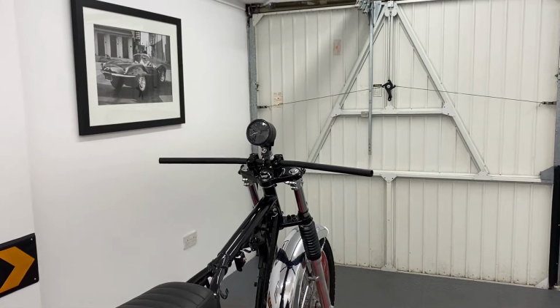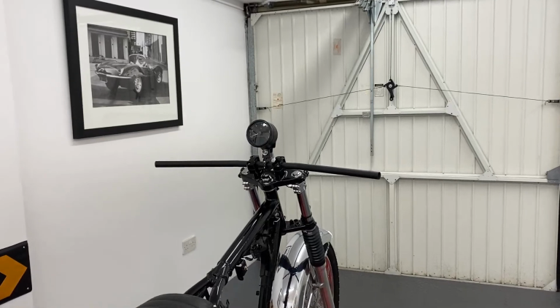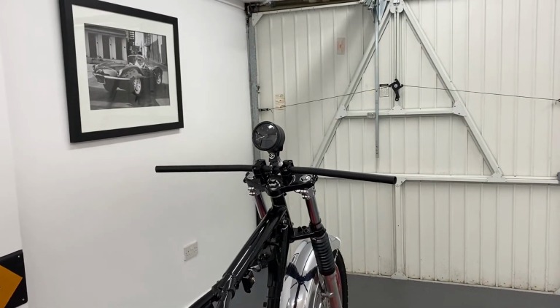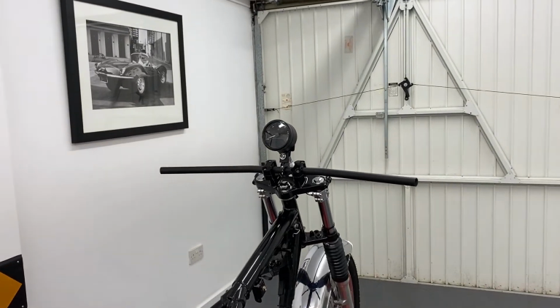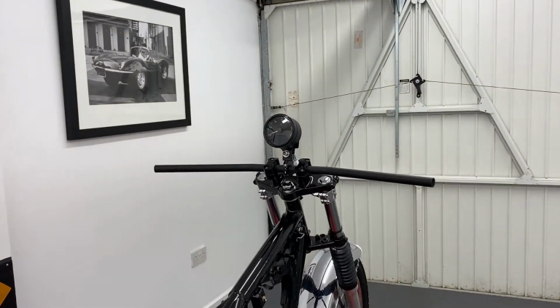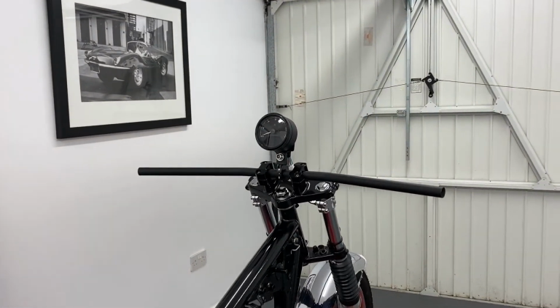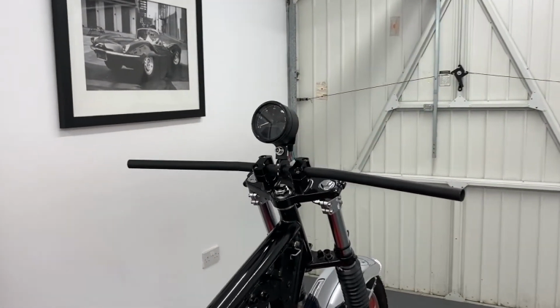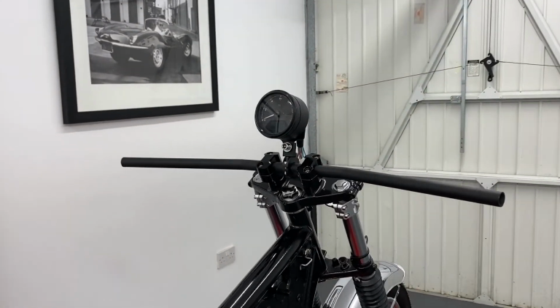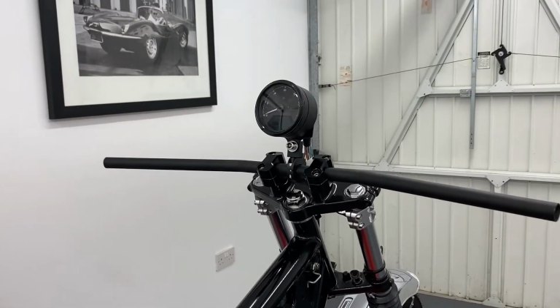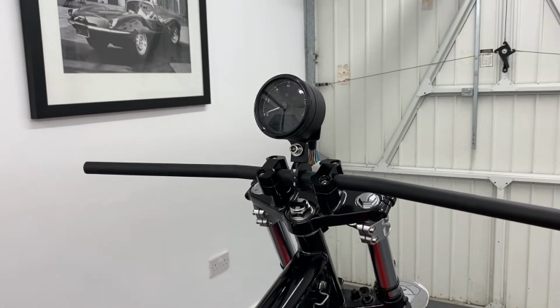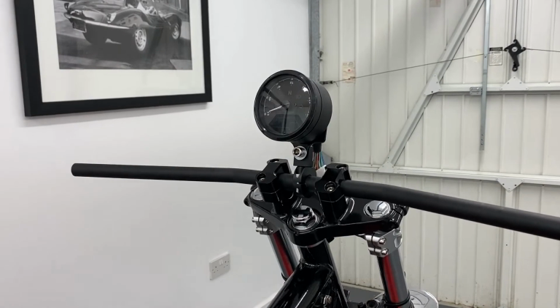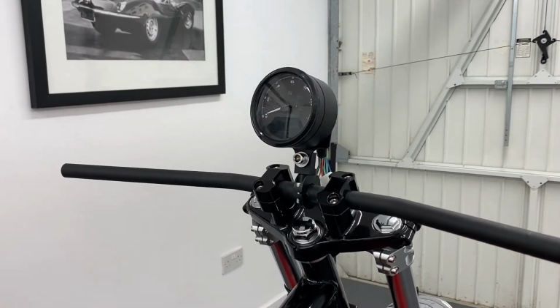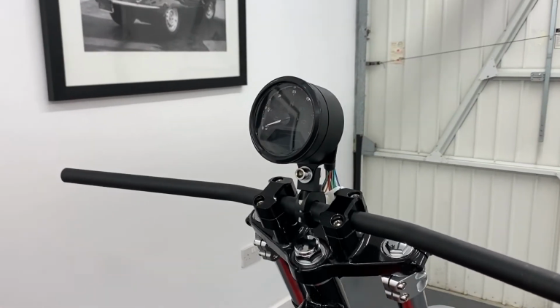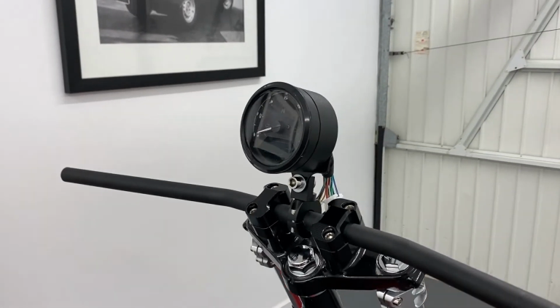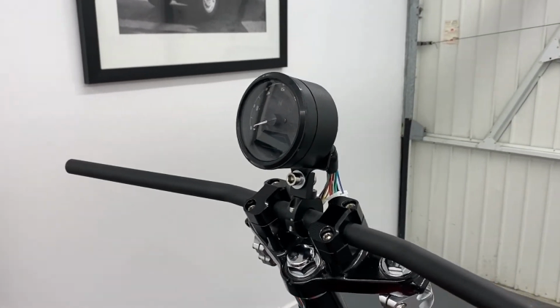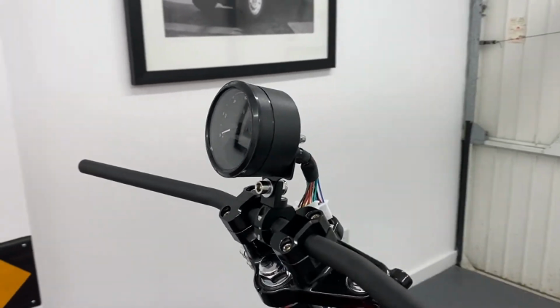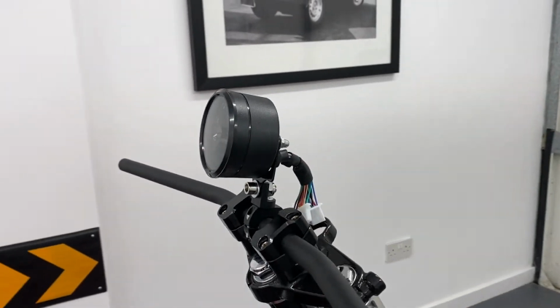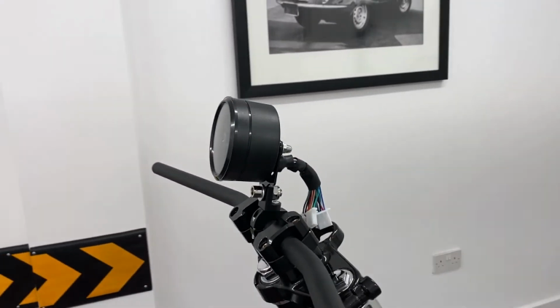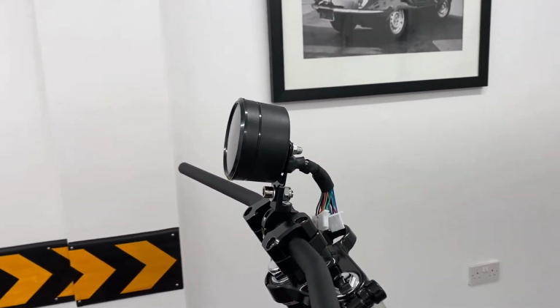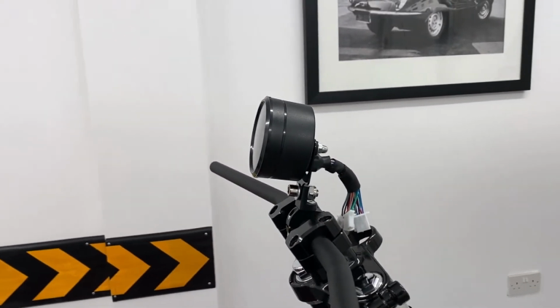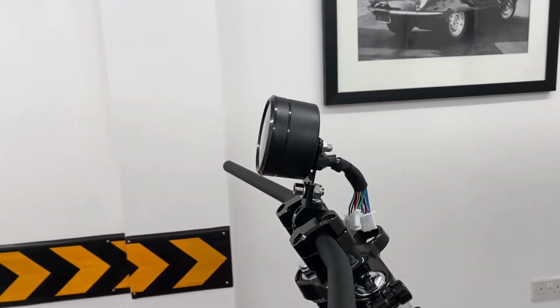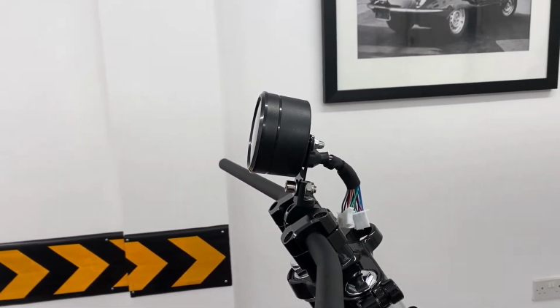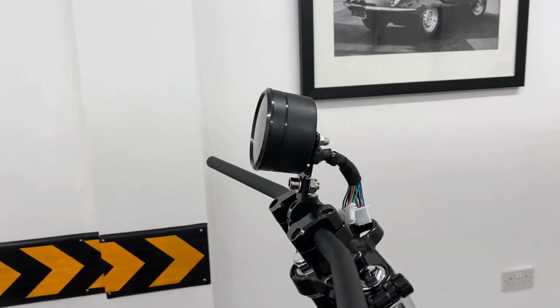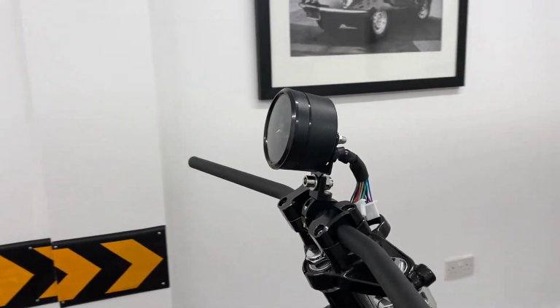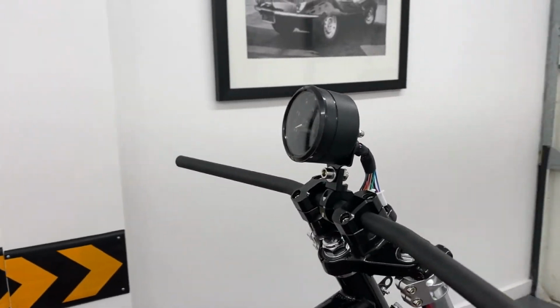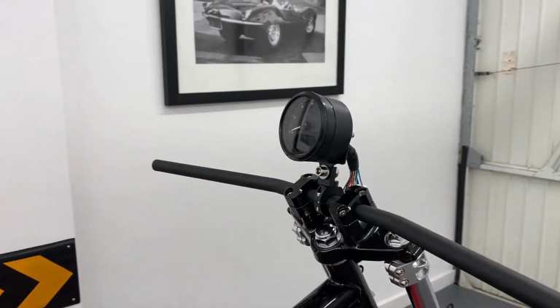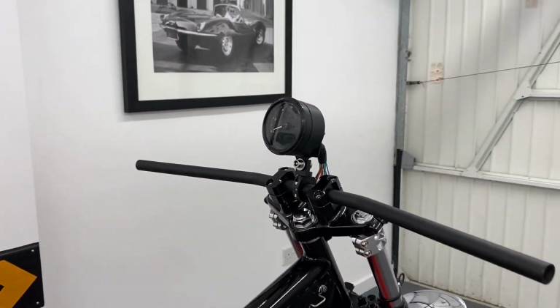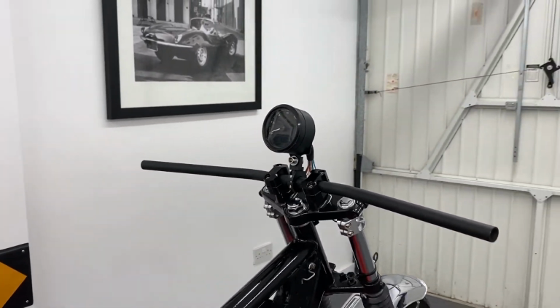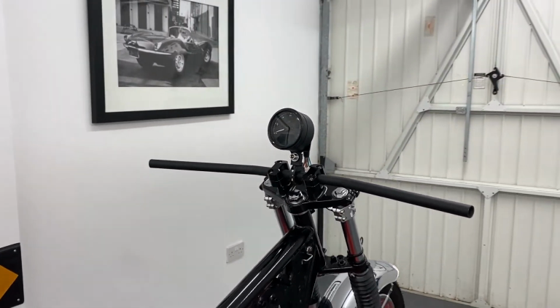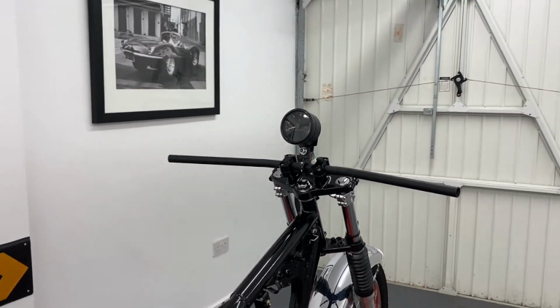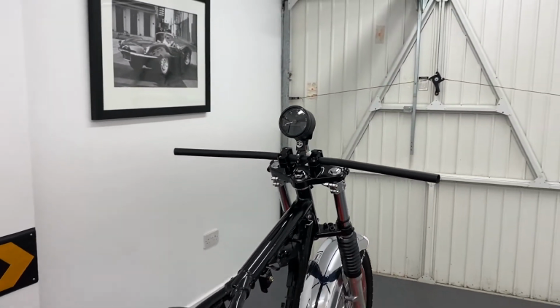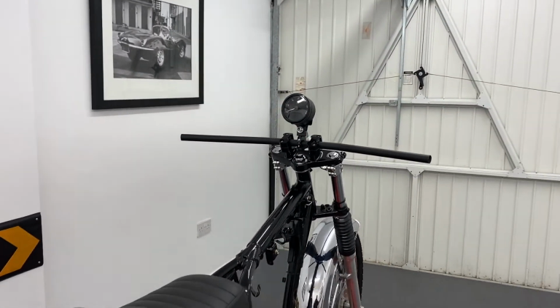Welcome to Alchemy Parts, the motorcycle accessory specialist. We sell a range of speedometers and tachometers — that is to say, rev counters — that are easy to wire in and can be read during the day or at night.